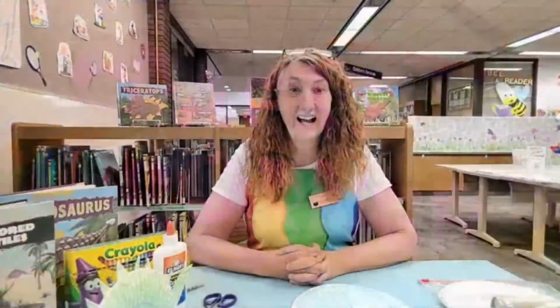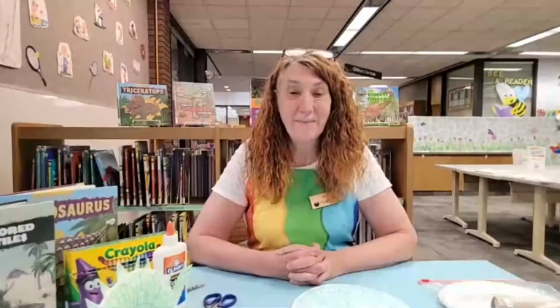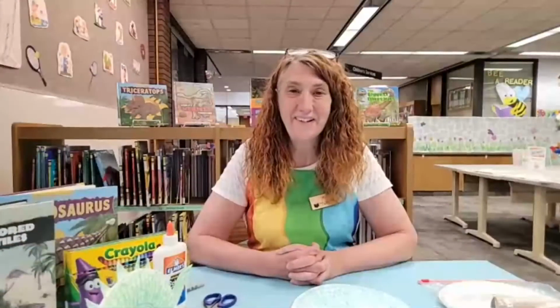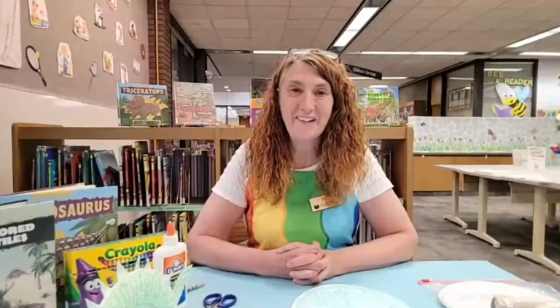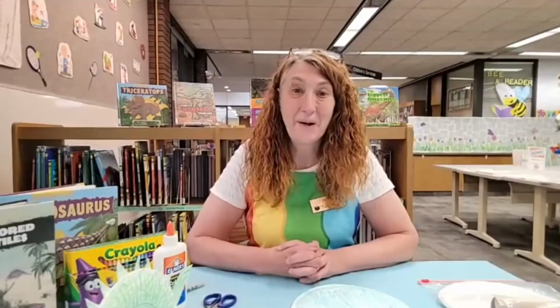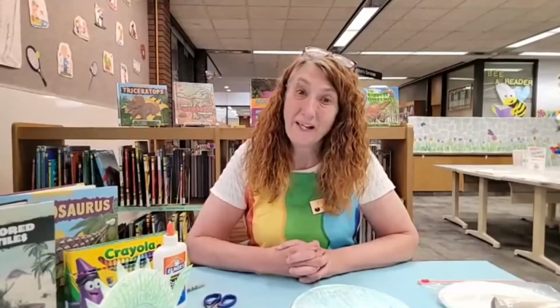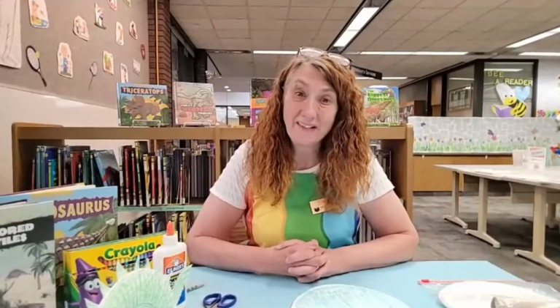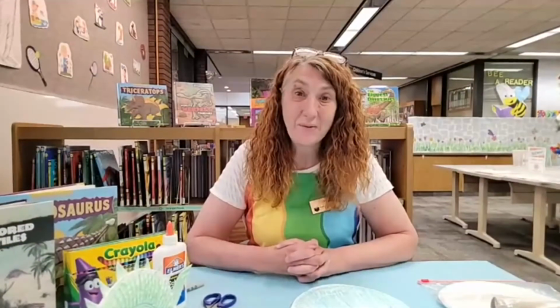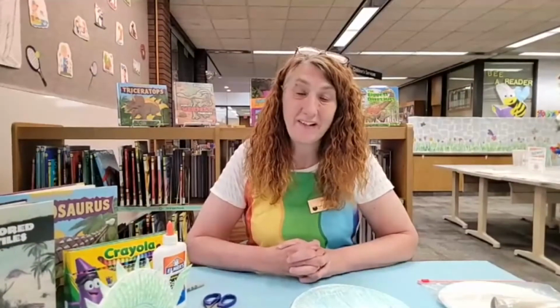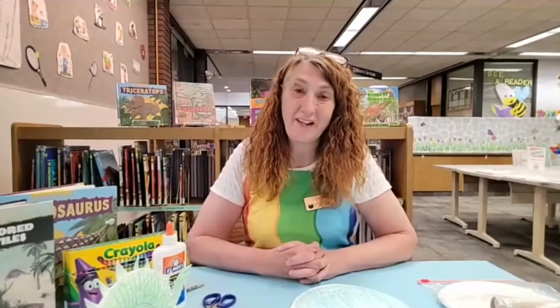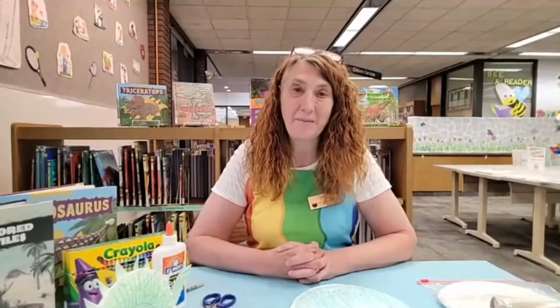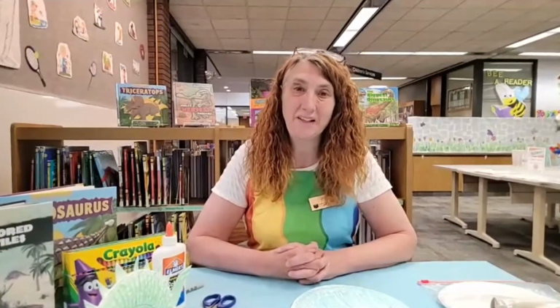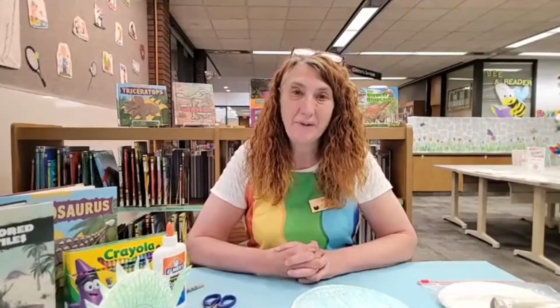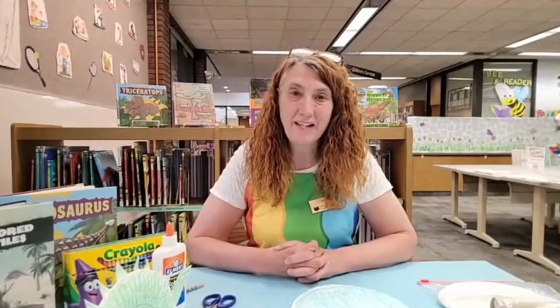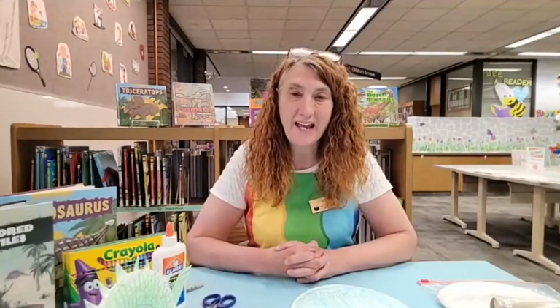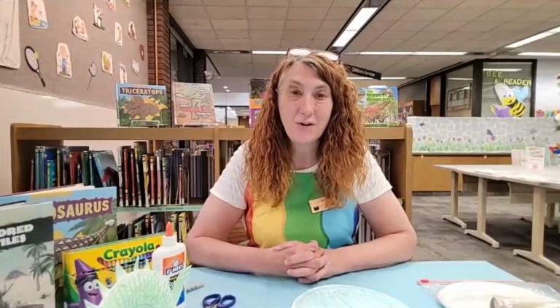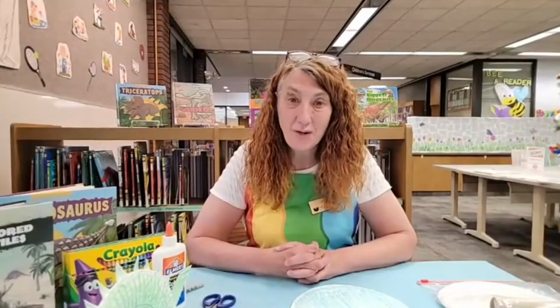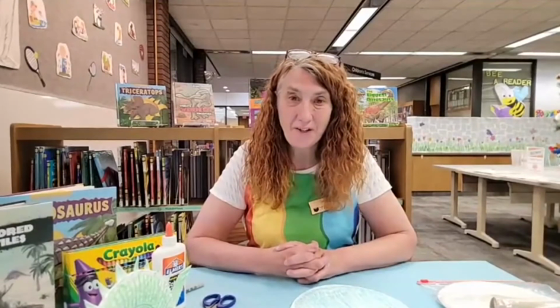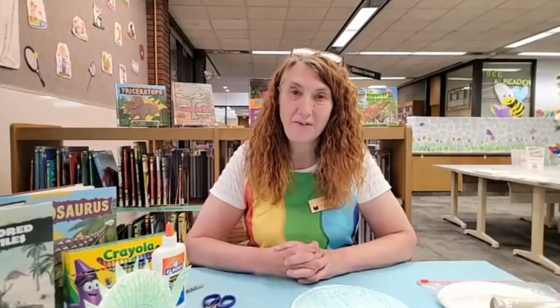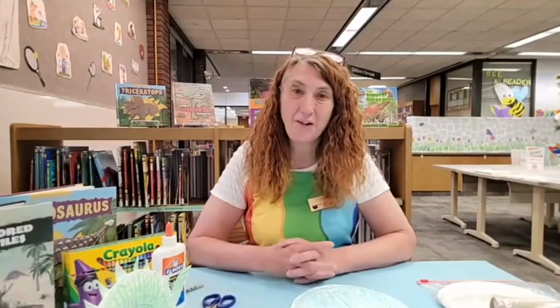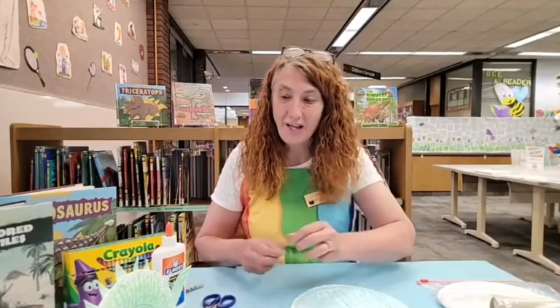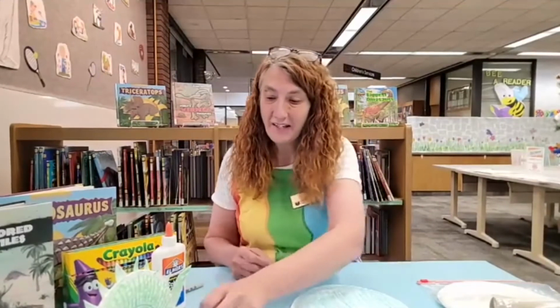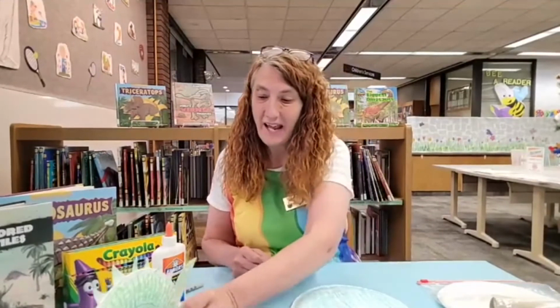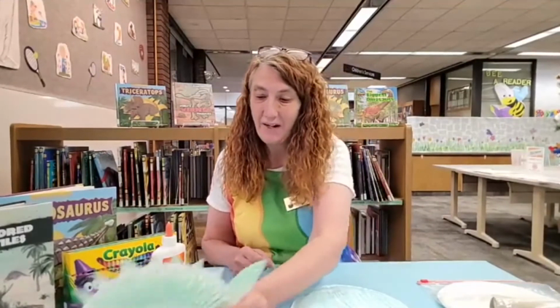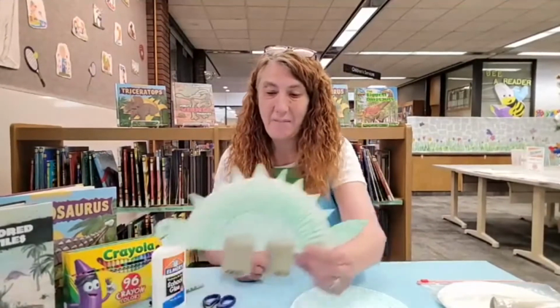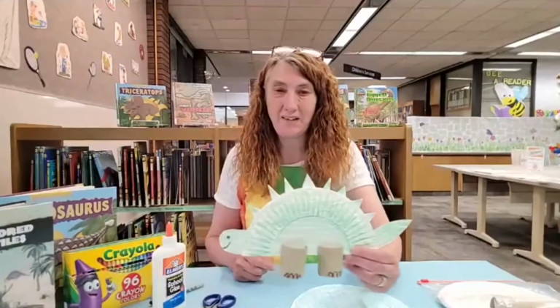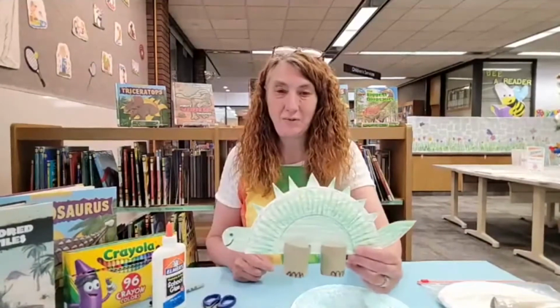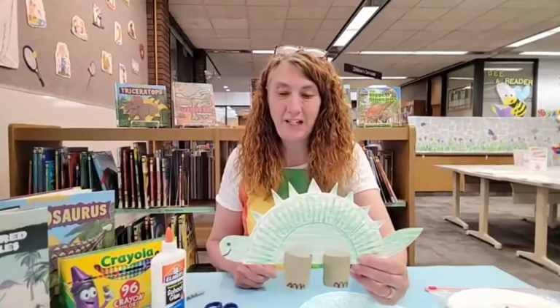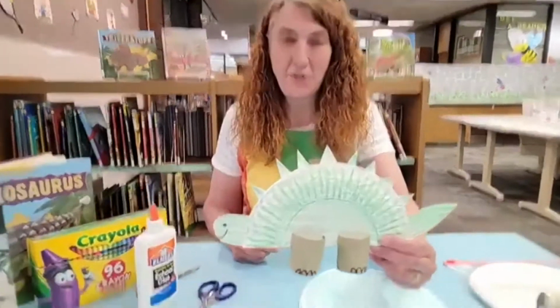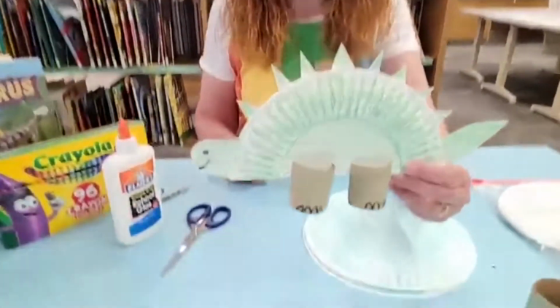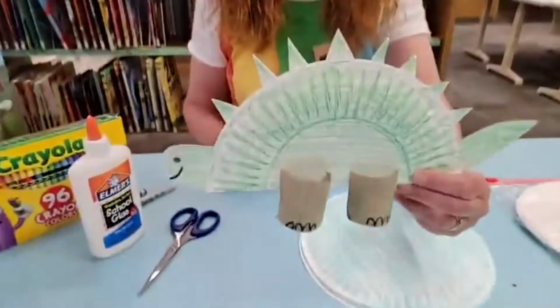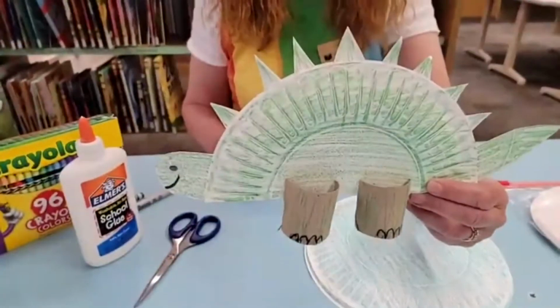Hi boys and girls. My name is Miss Lisa. We are here at the Fayette County Public Library today, and you have joined me for the Crafty Corner. Today we are going to make this really cute dinosaur.